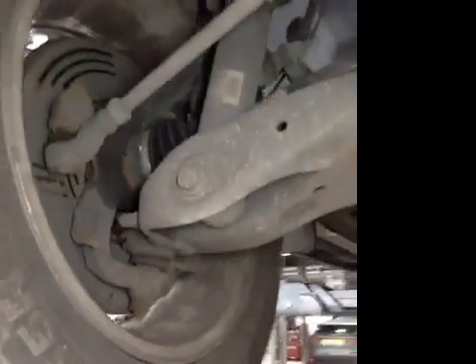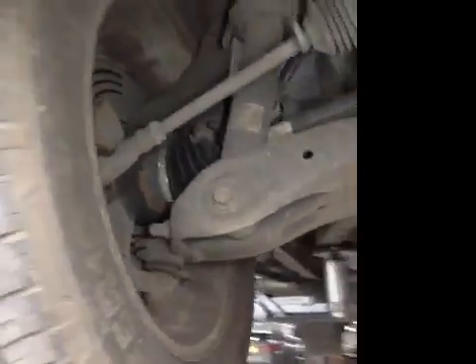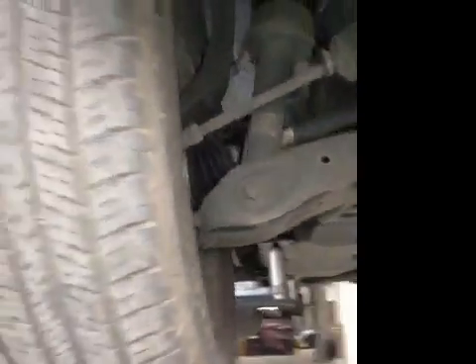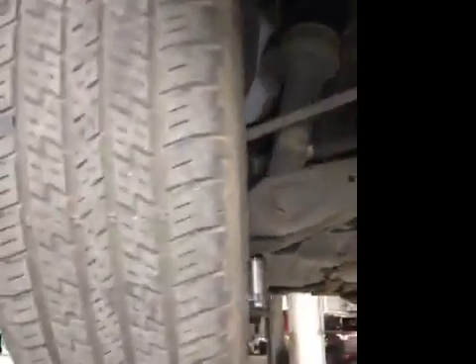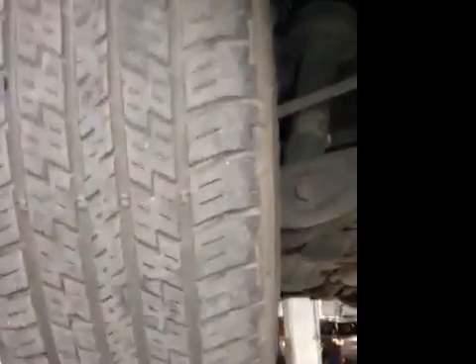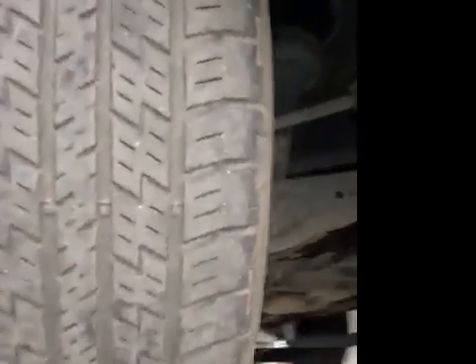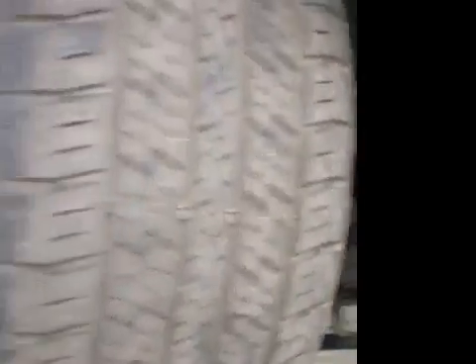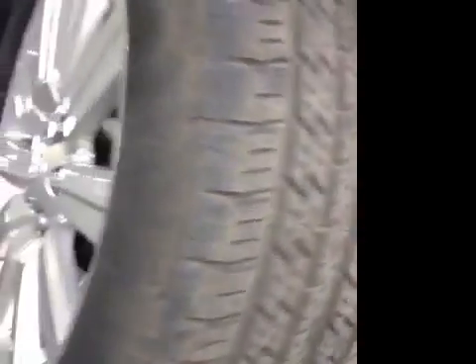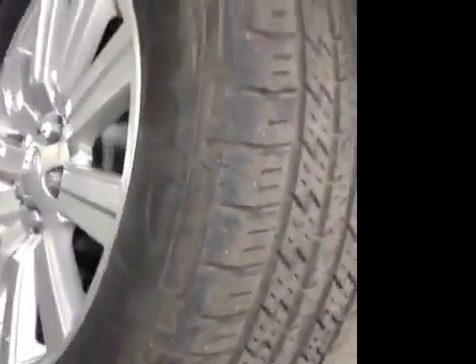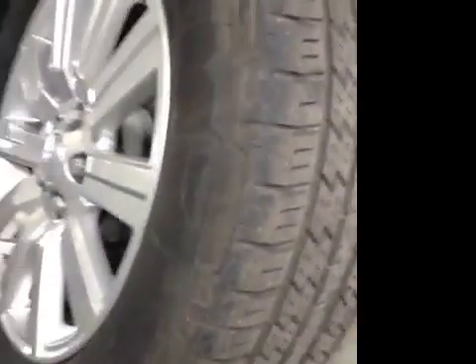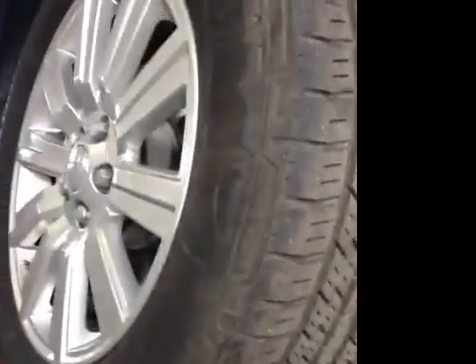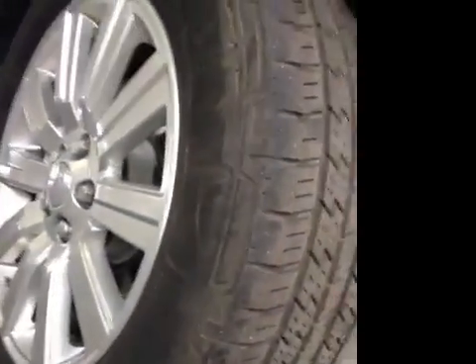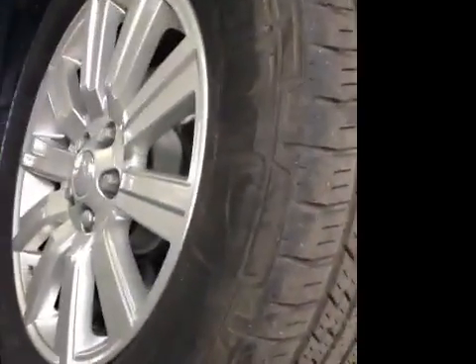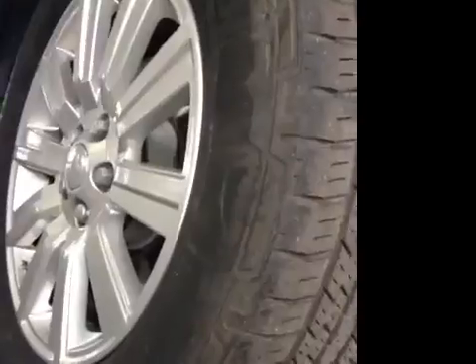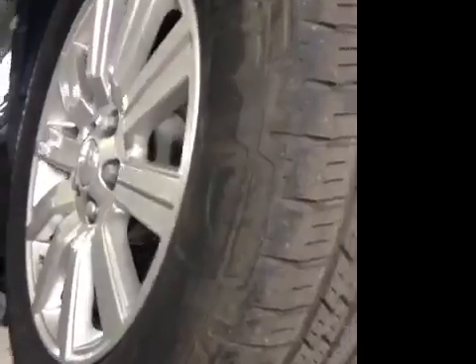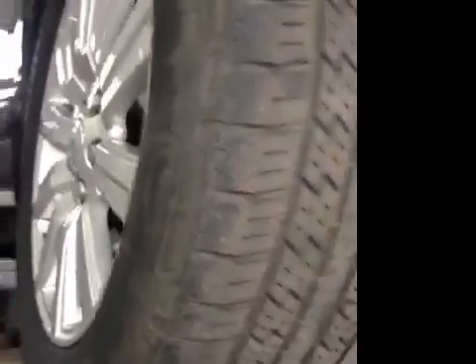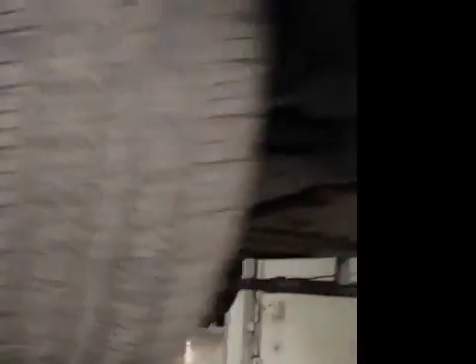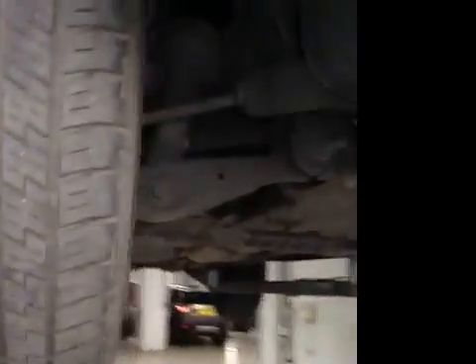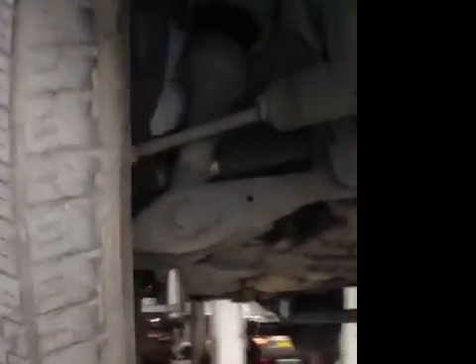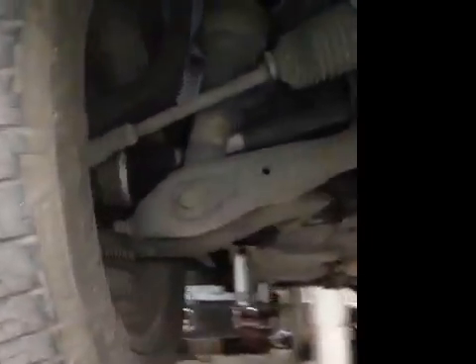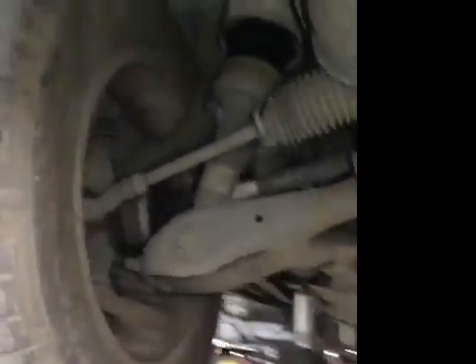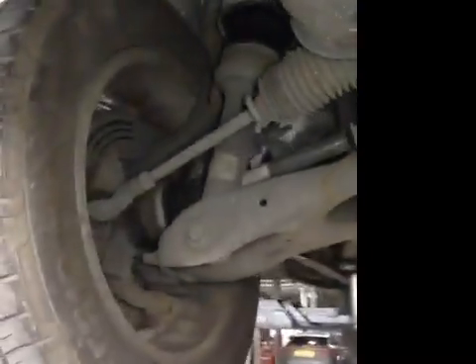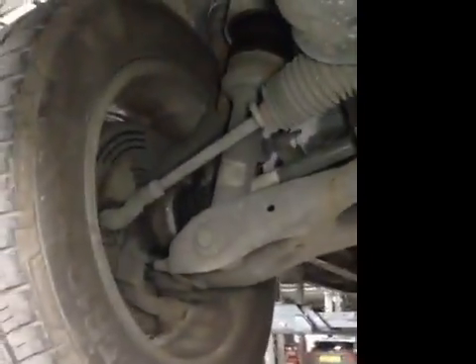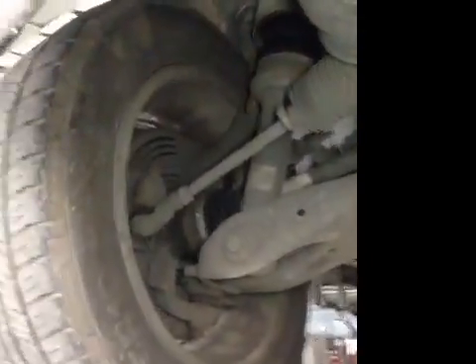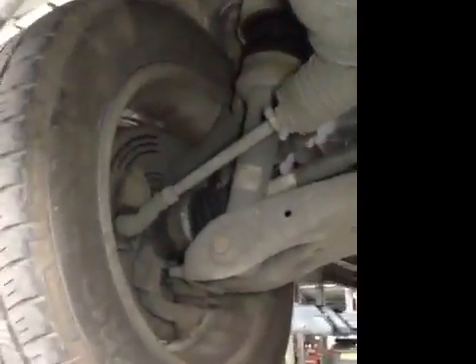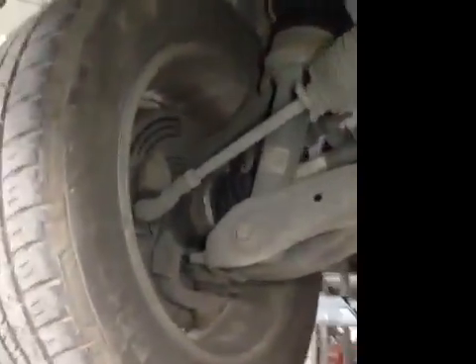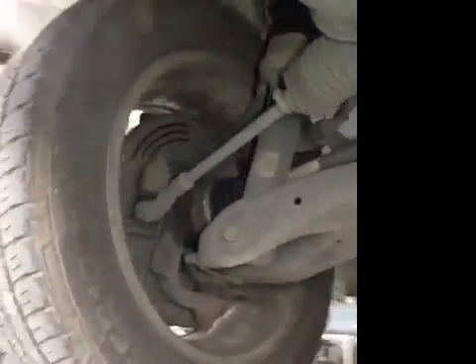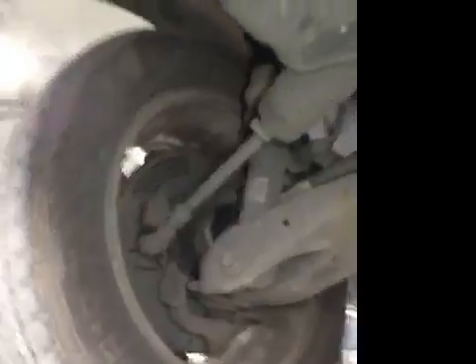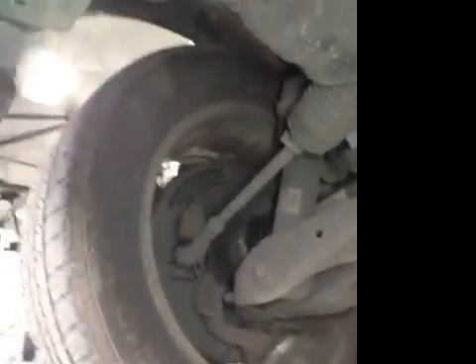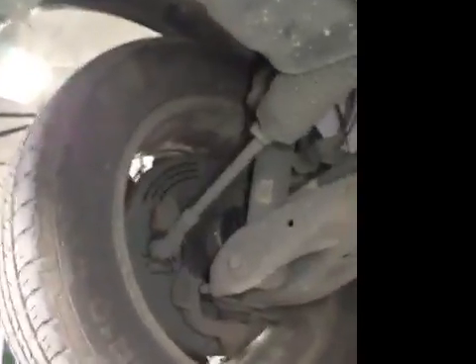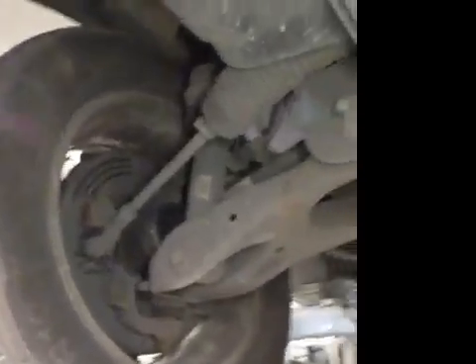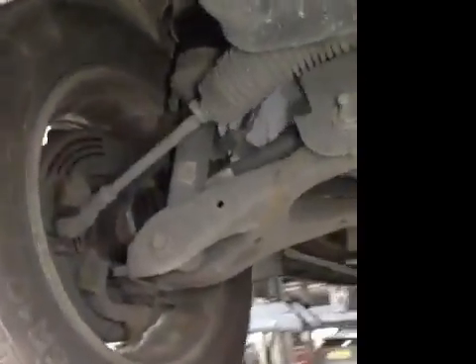The offside front tyre I've put in the amber. The tread depth on this tyre is again slightly low. No cuts or bulges in the sidewalls. The front brake pads are in the green at 7mm, coming close to being in the amber as well.